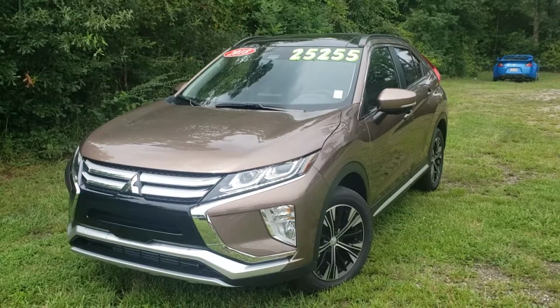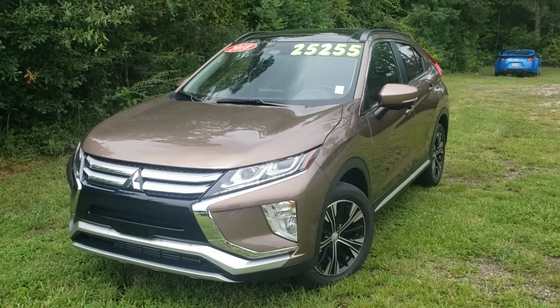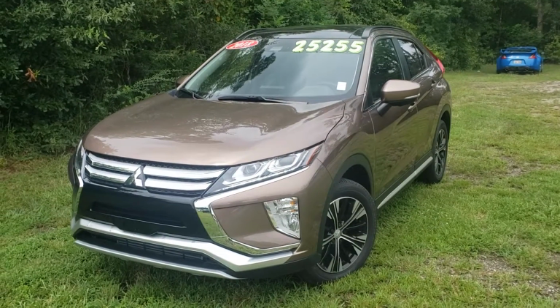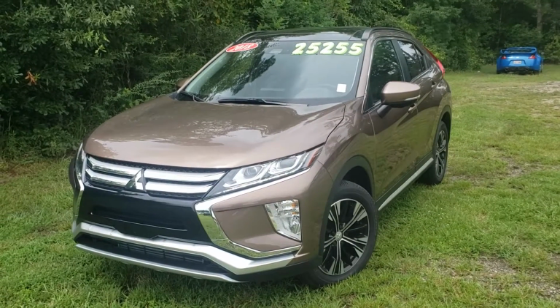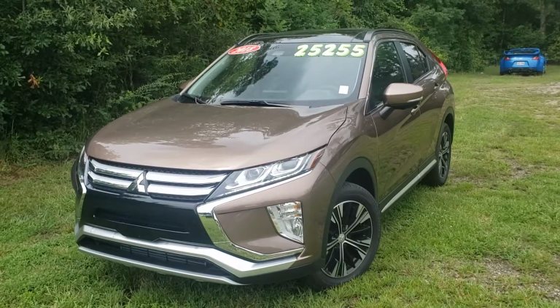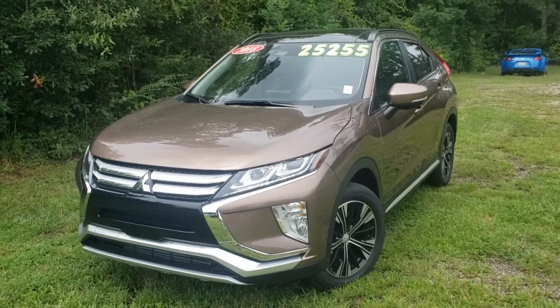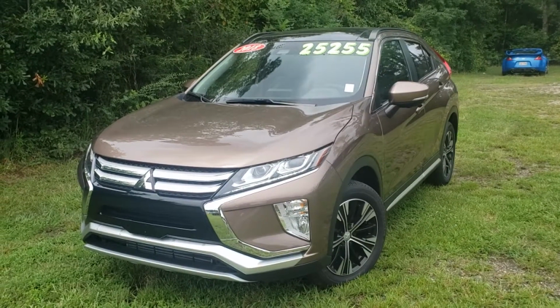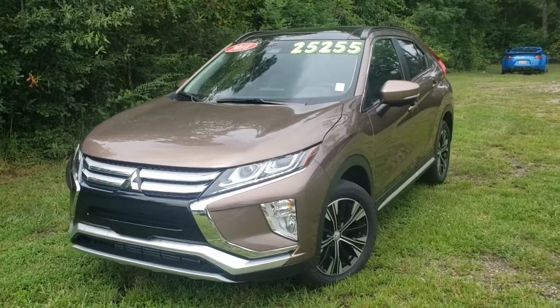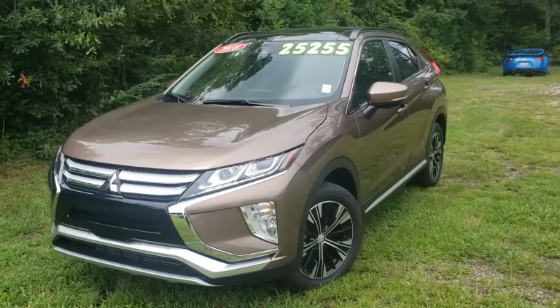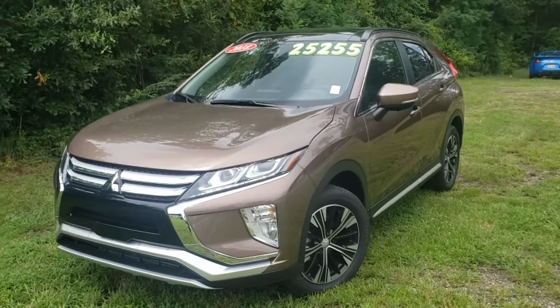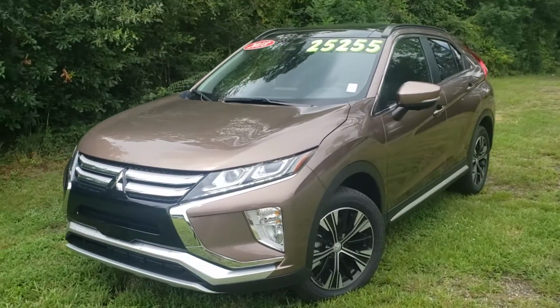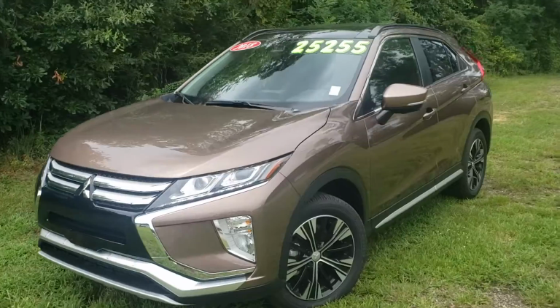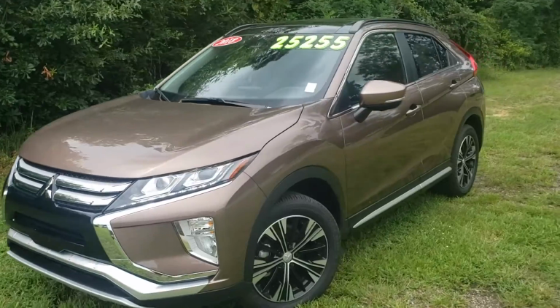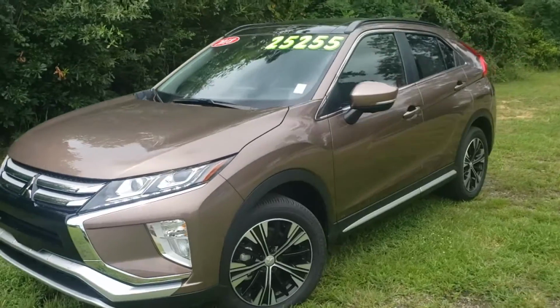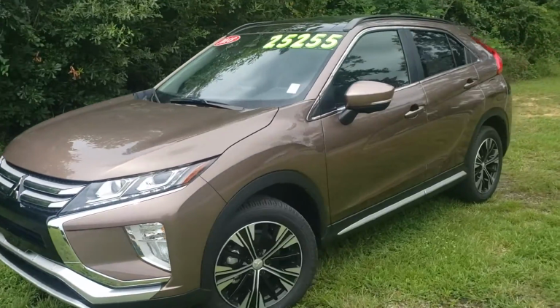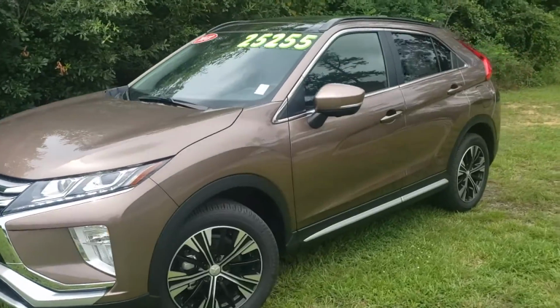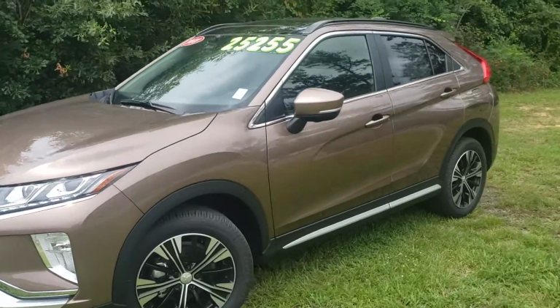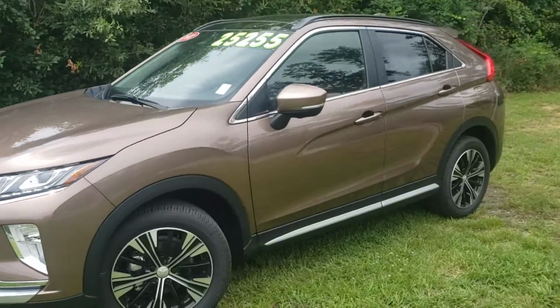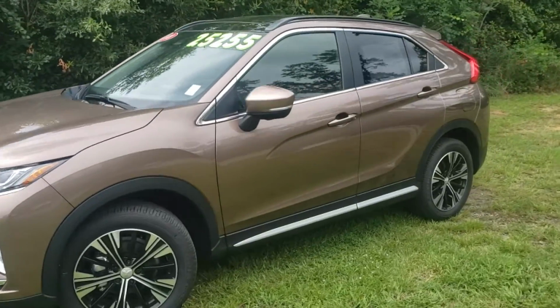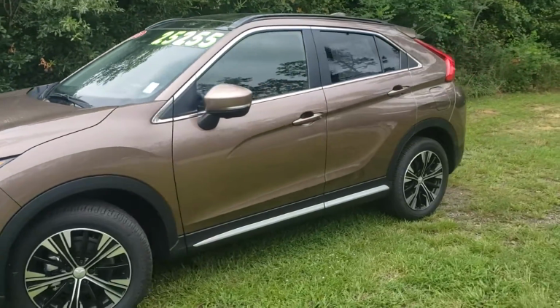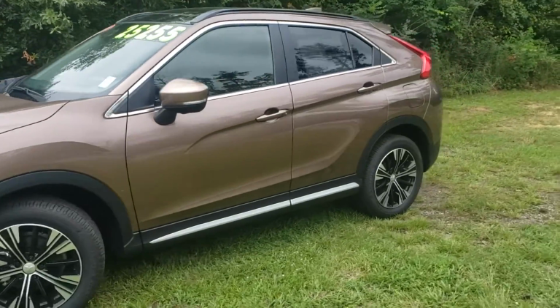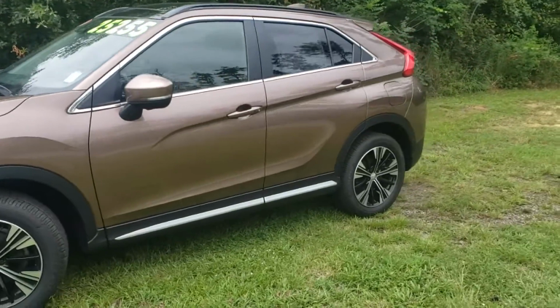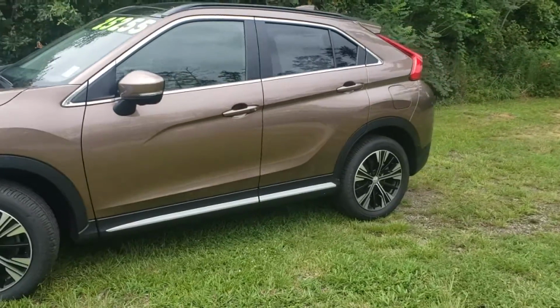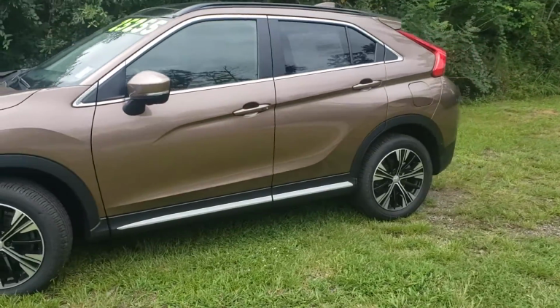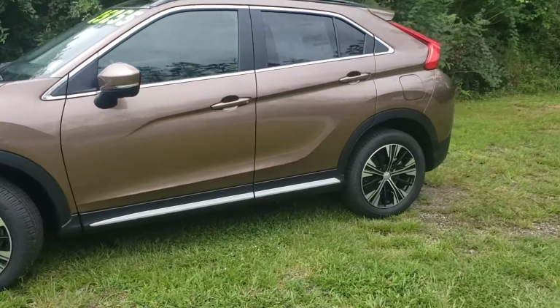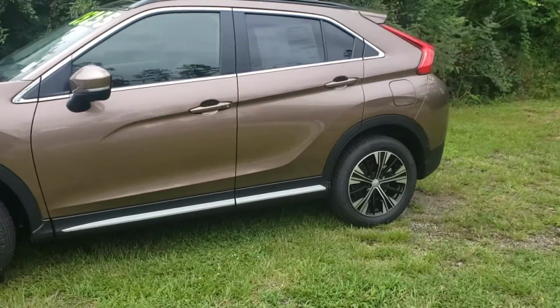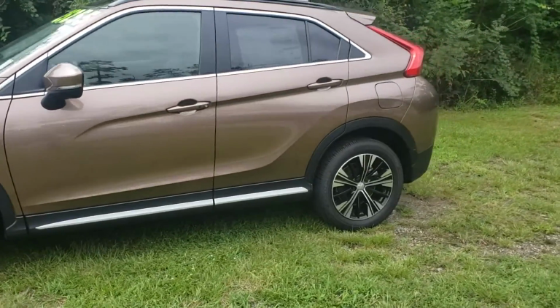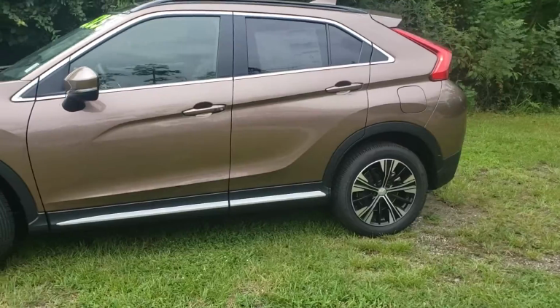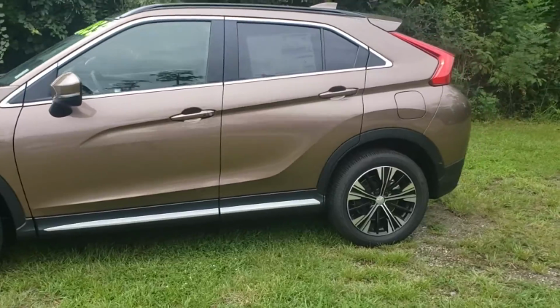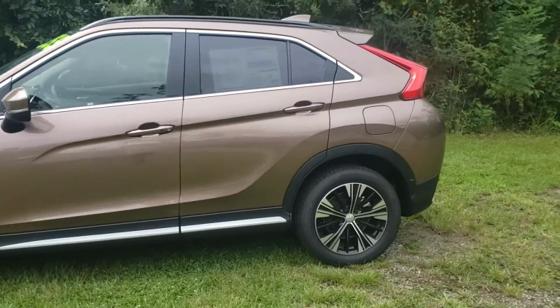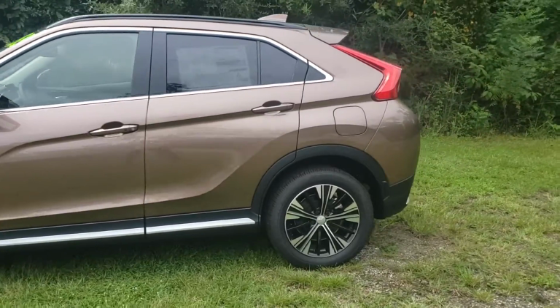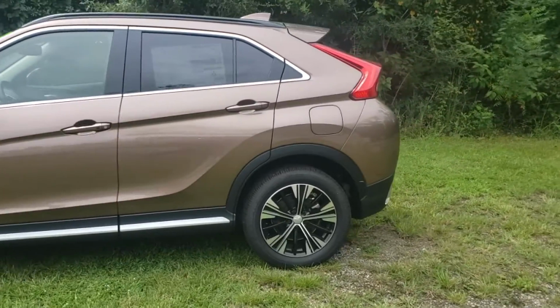Morning! This is Jack here with Rainbow Mitsubishi. This right here is a 2018 Mitsubishi Eclipse, the bronze metallic. Wonderful car we got right here.